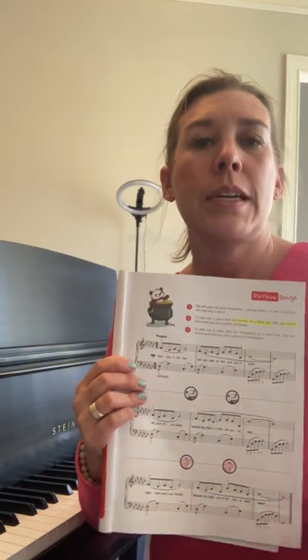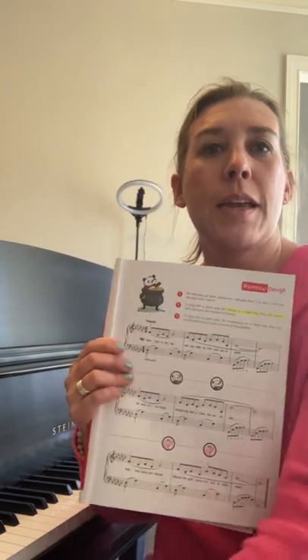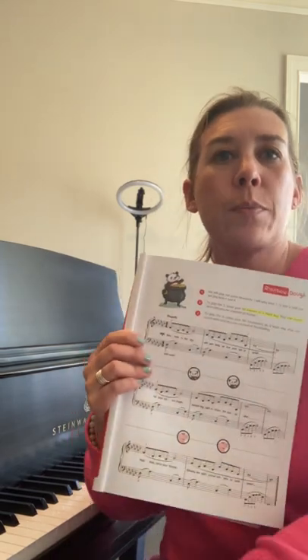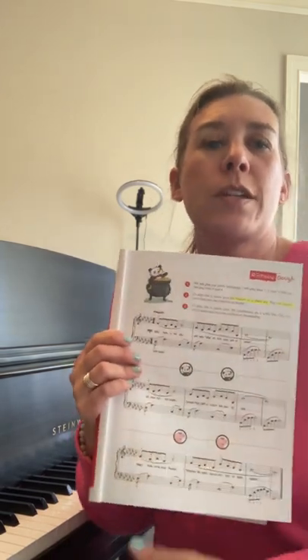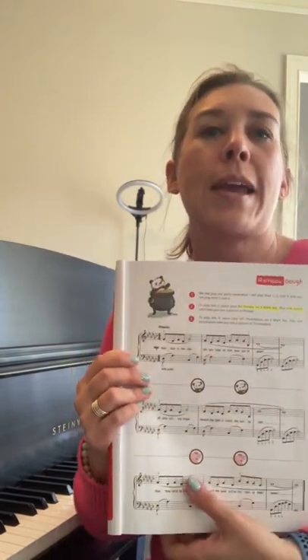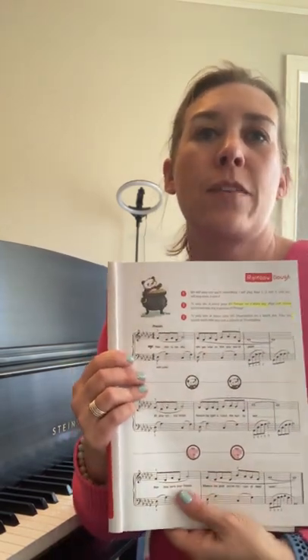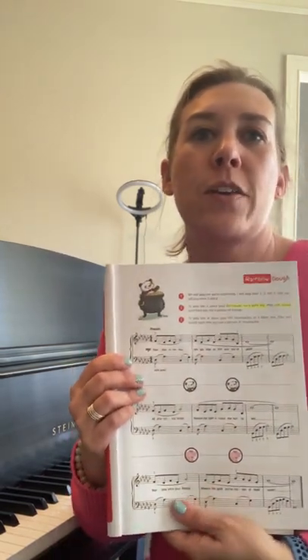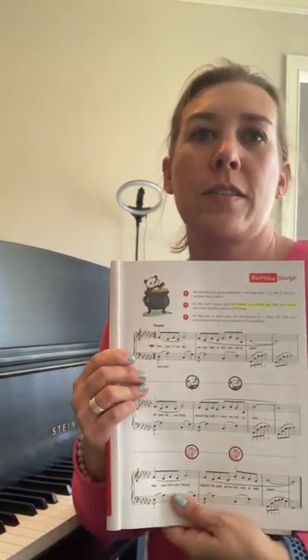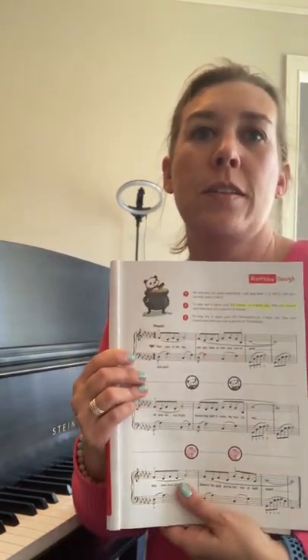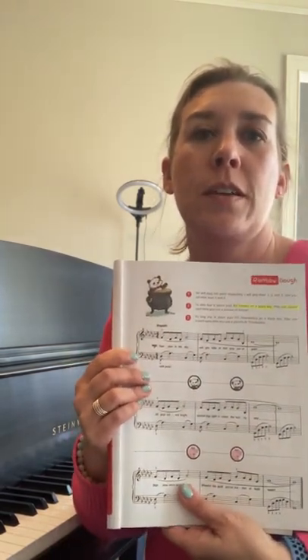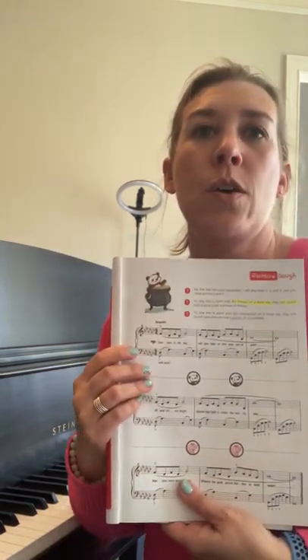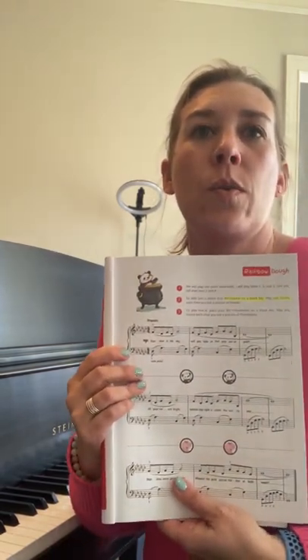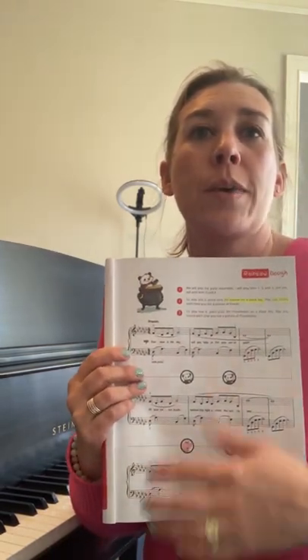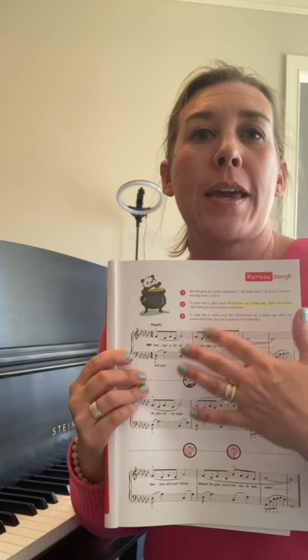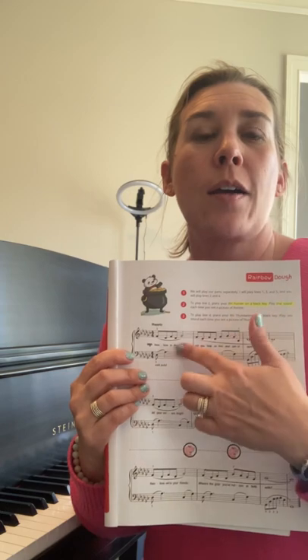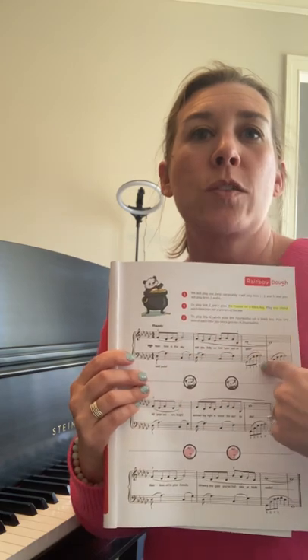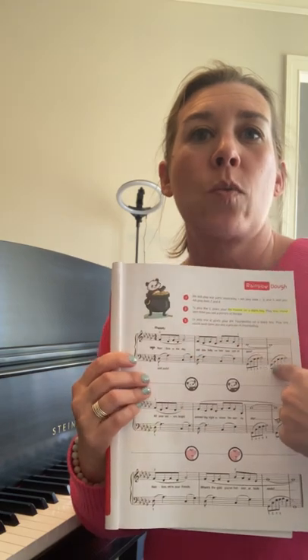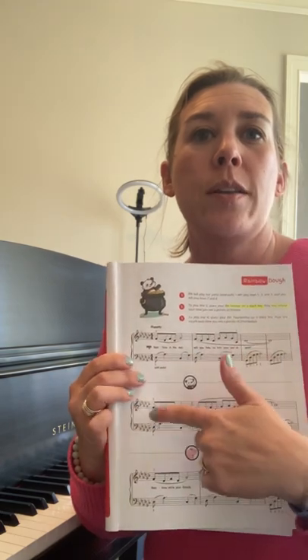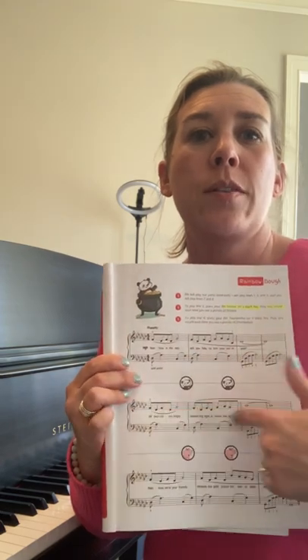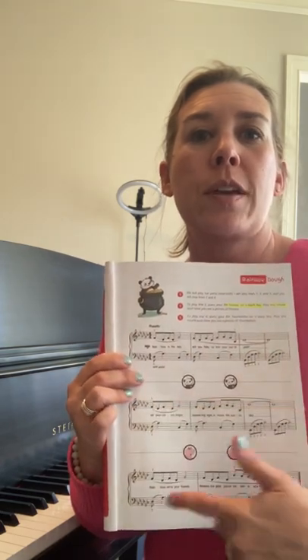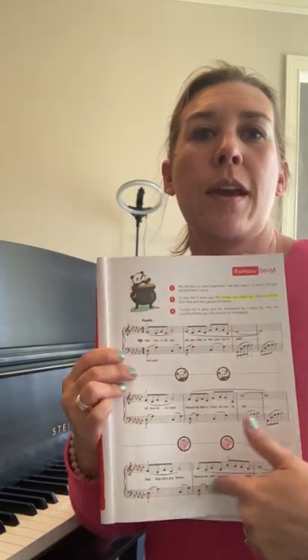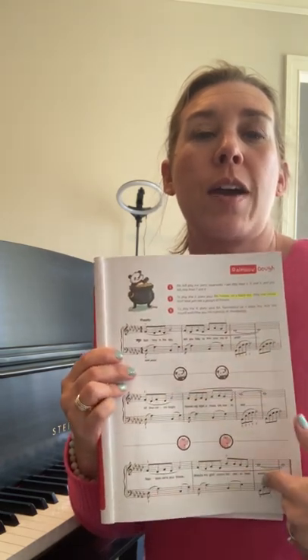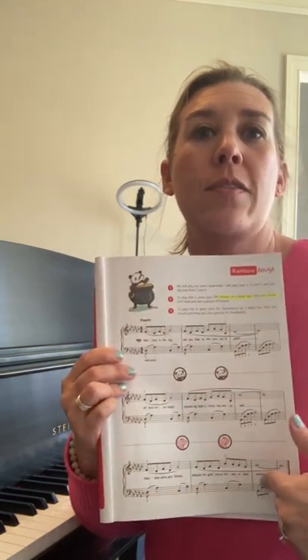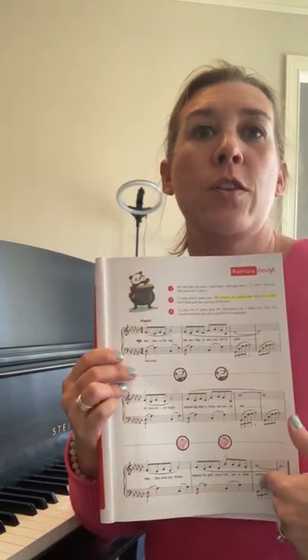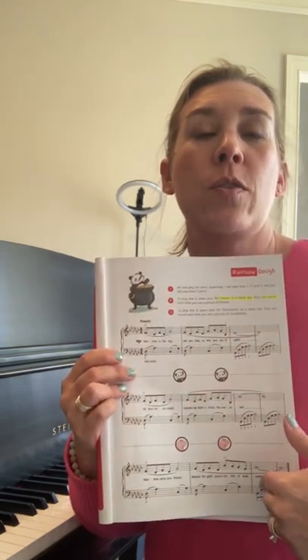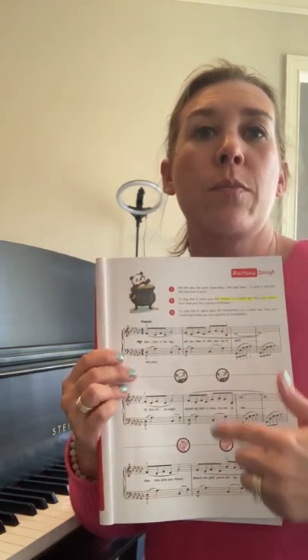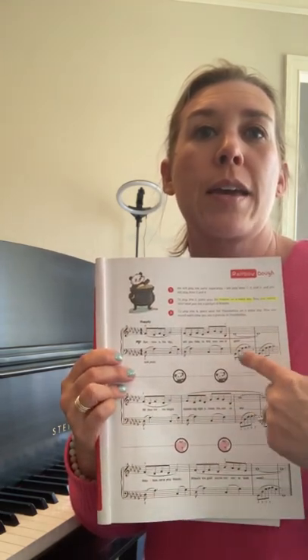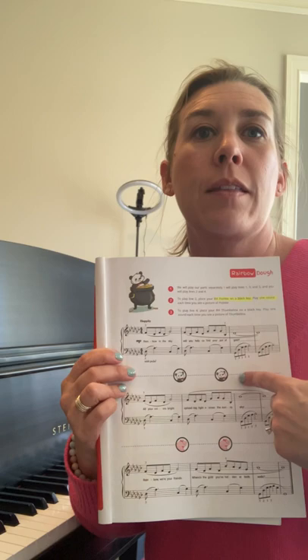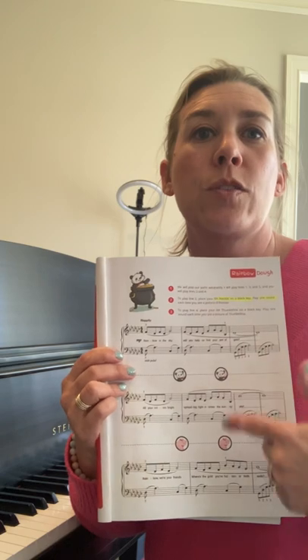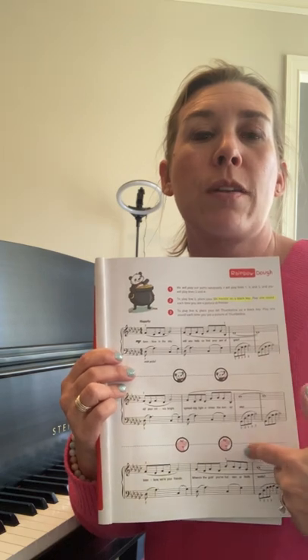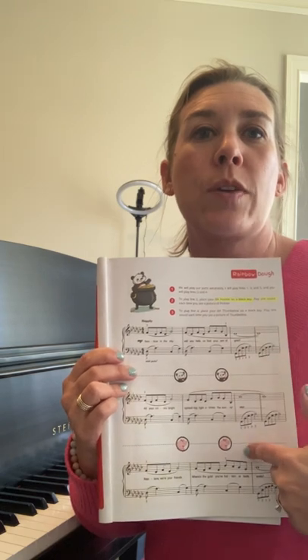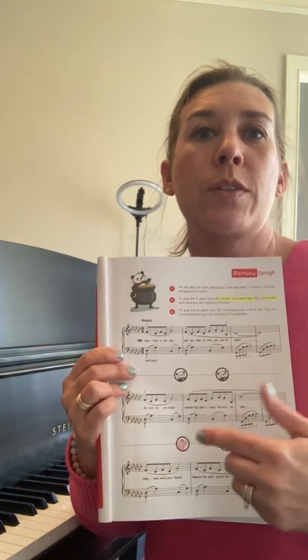Today we're going to be using our right-hand finger friends. I'm gonna play lines one, three, and five, and you are gonna play lines two and four in between.